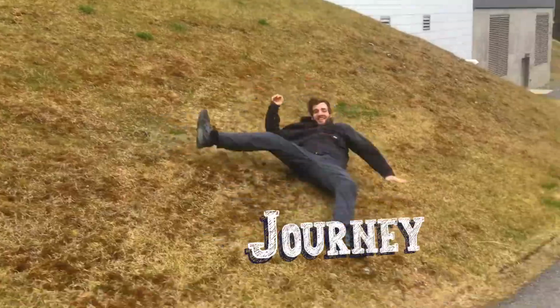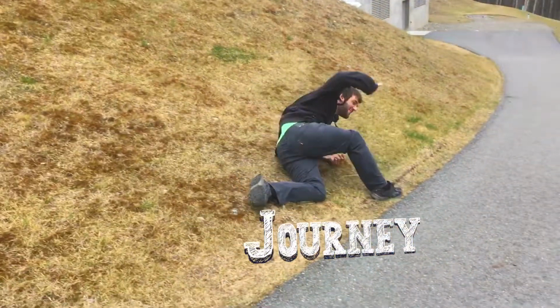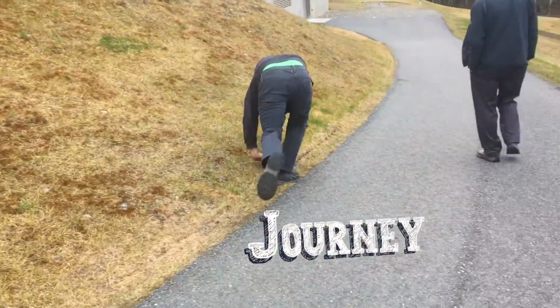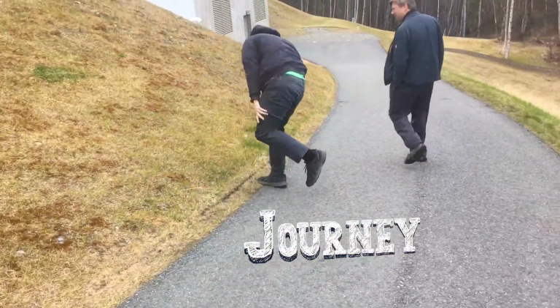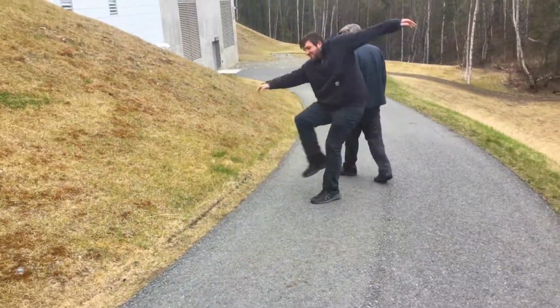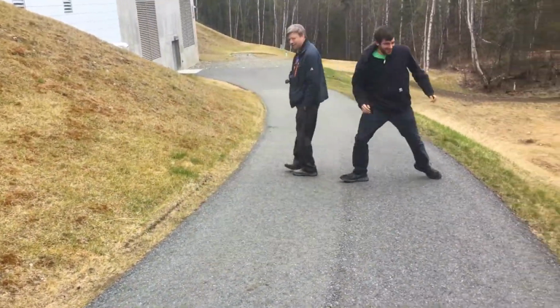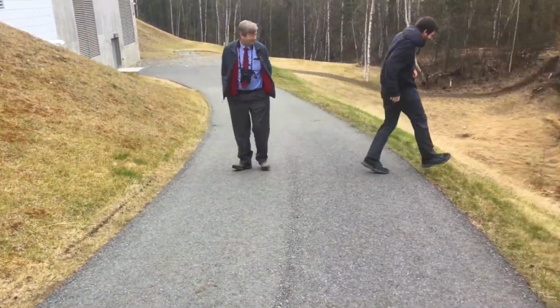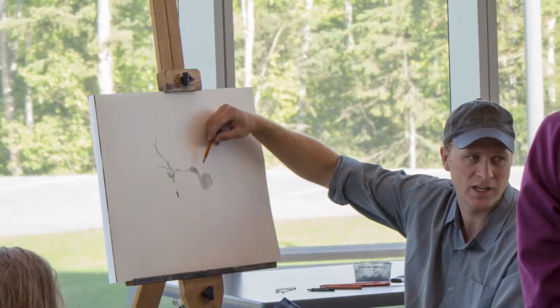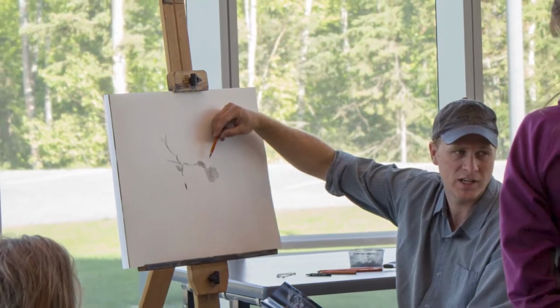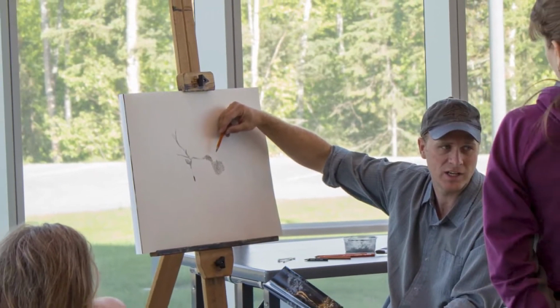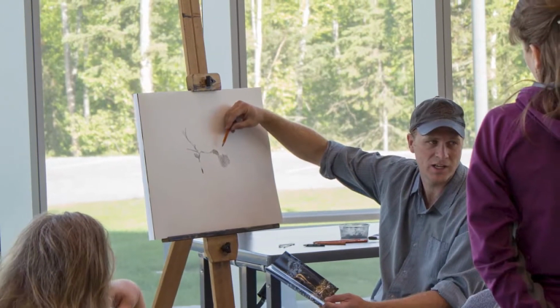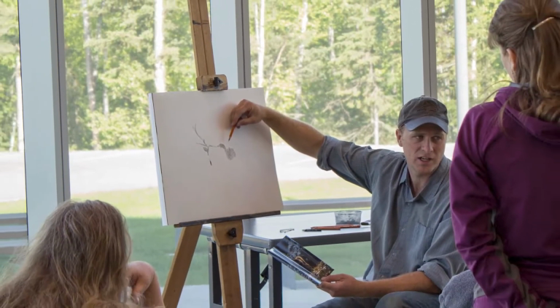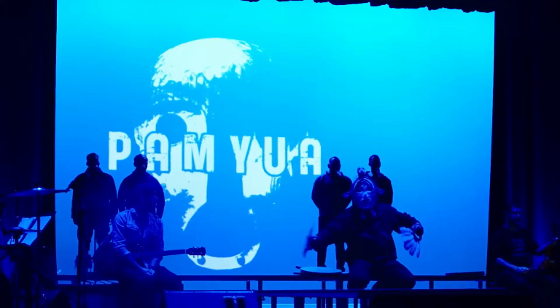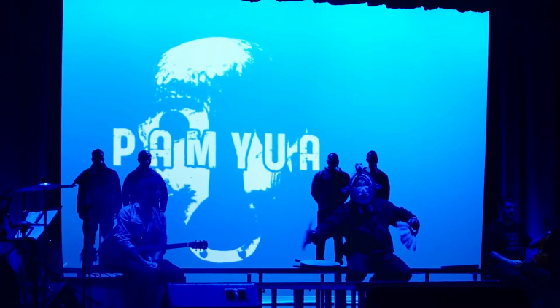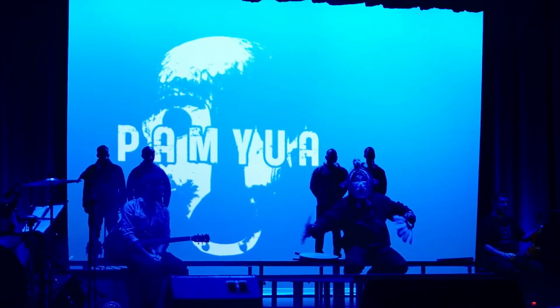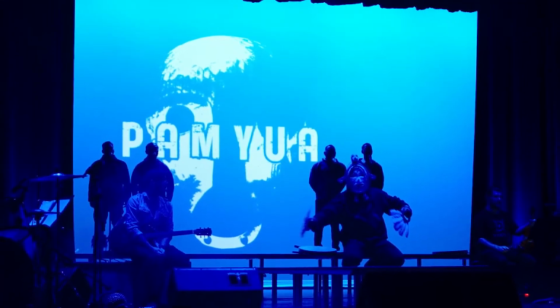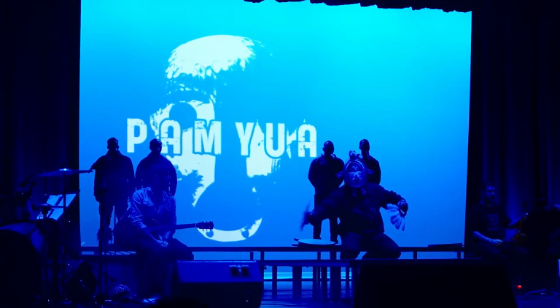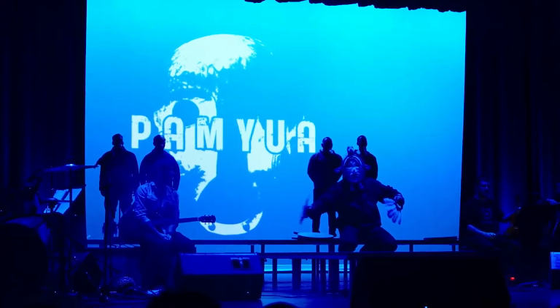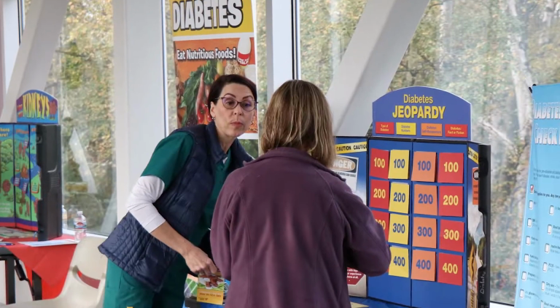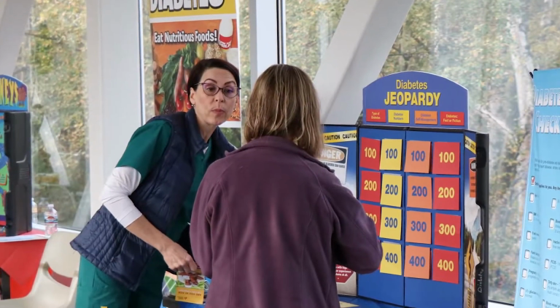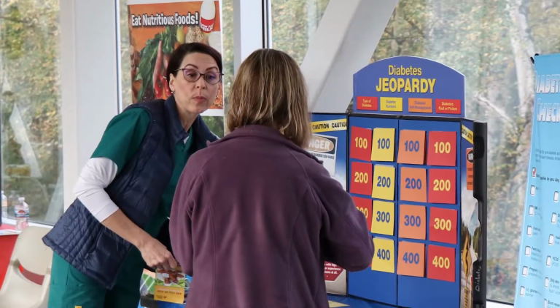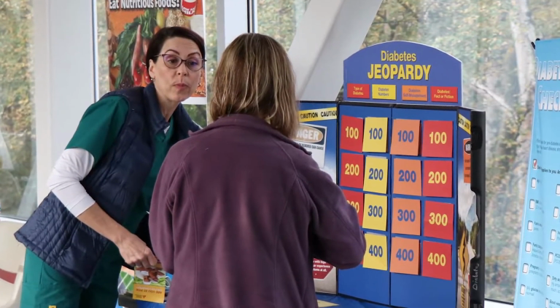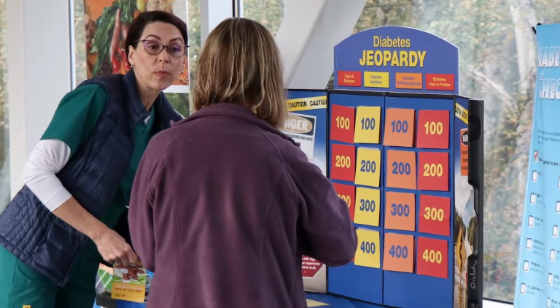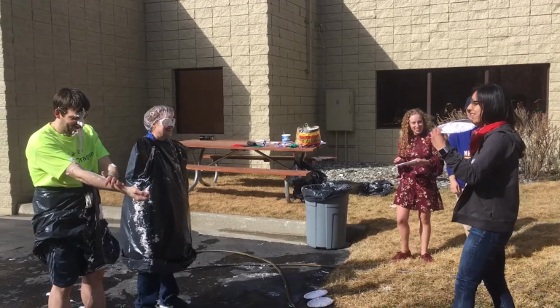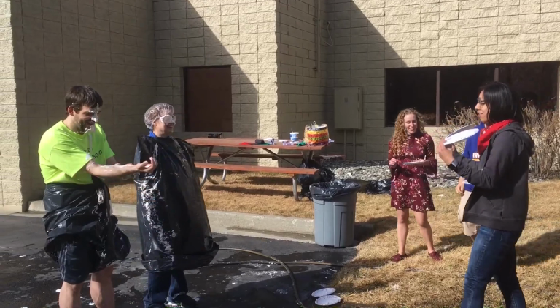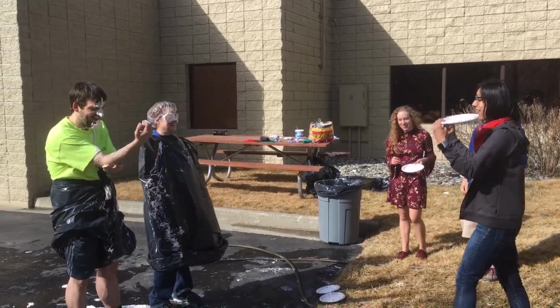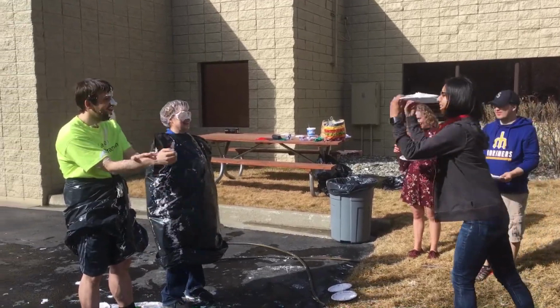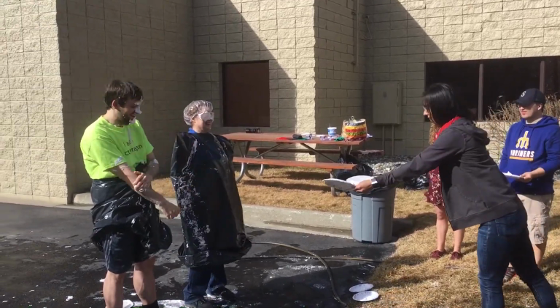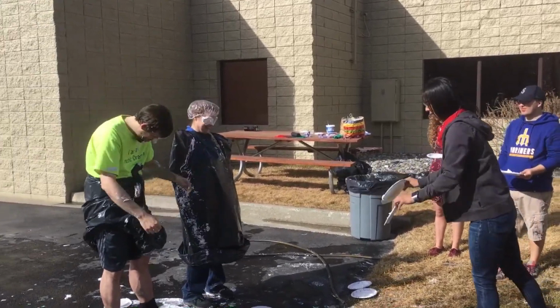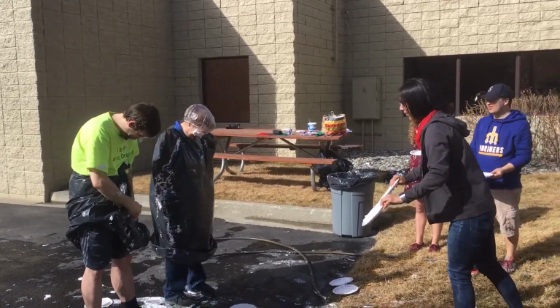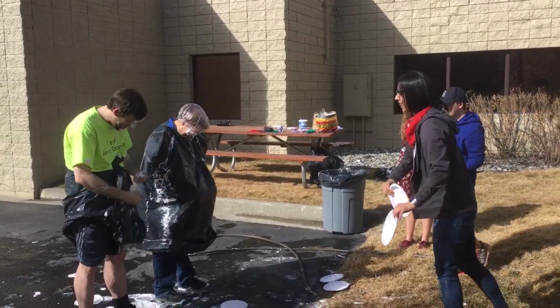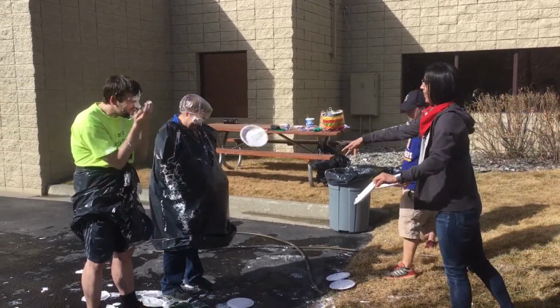Journey is a health, wellness, and personal growth program that provides a series of activities and events for us each semester. Every month provides a different array of discussion topics, webinars, or events, and each activity is free.